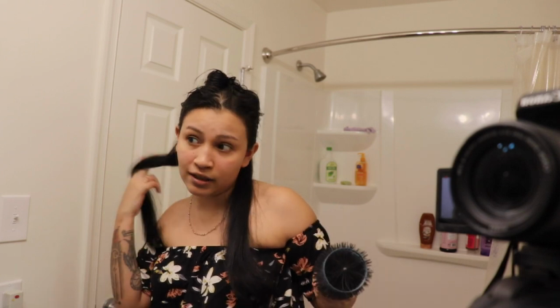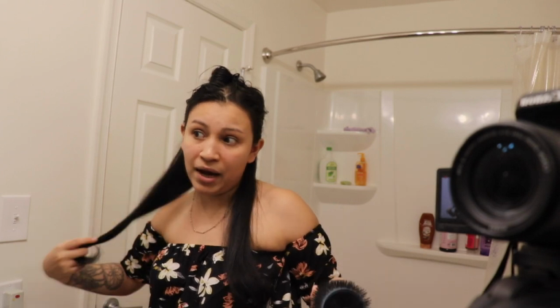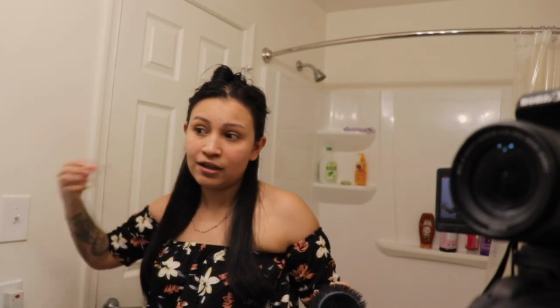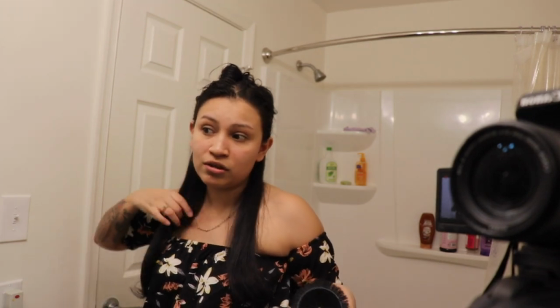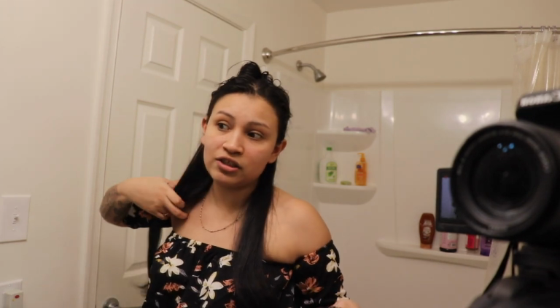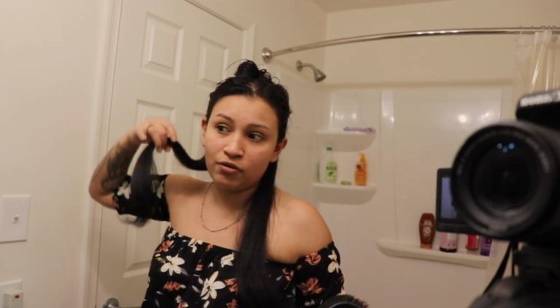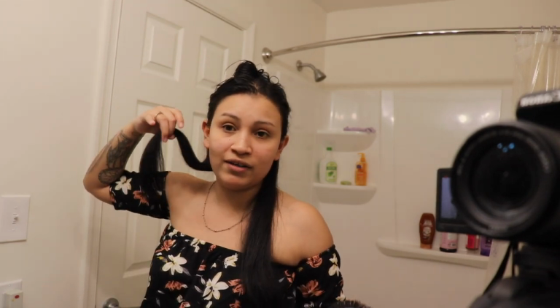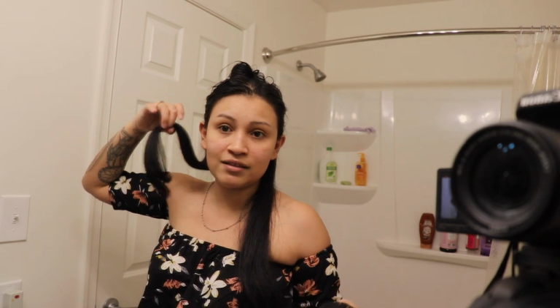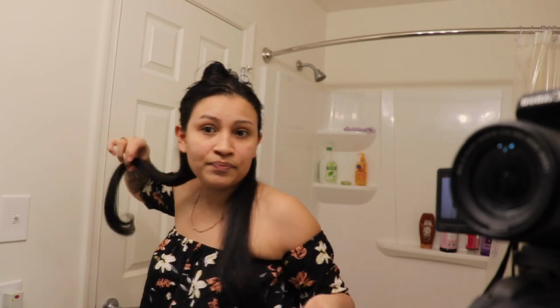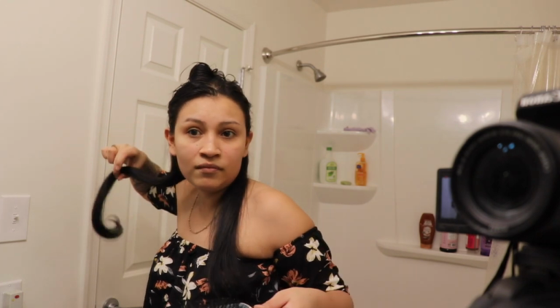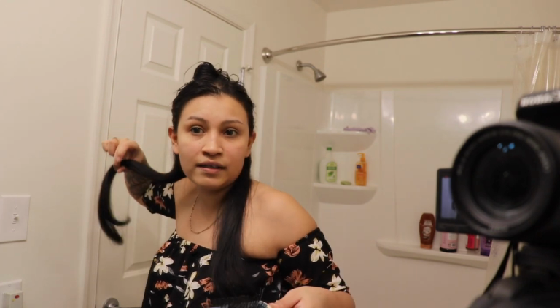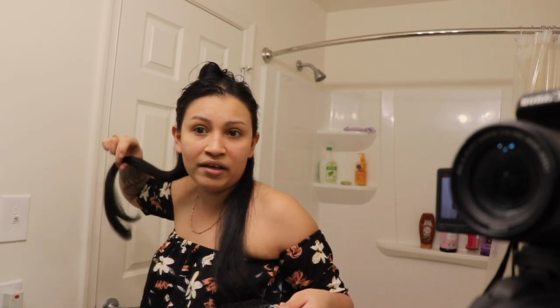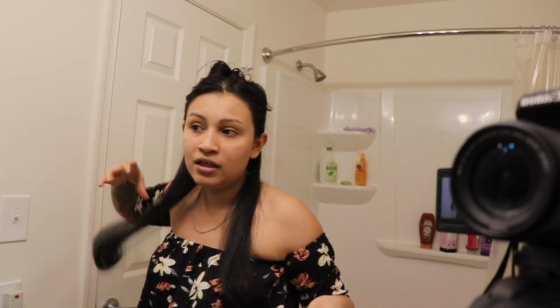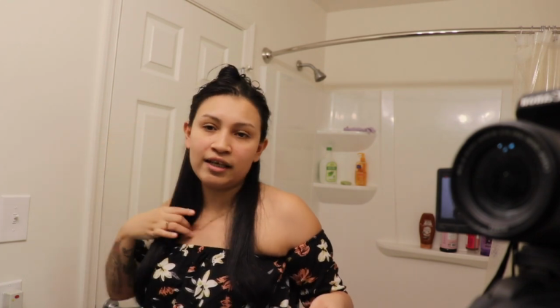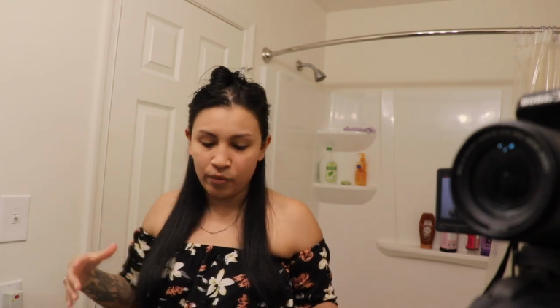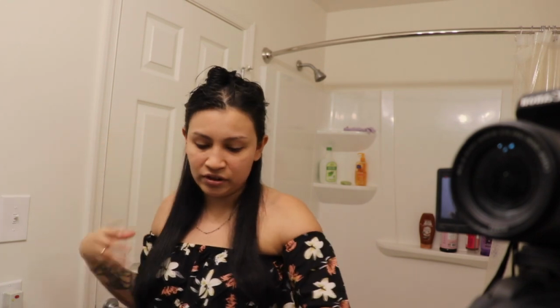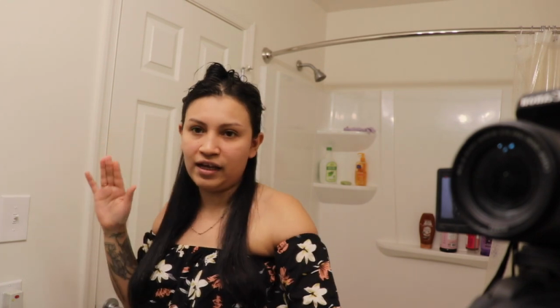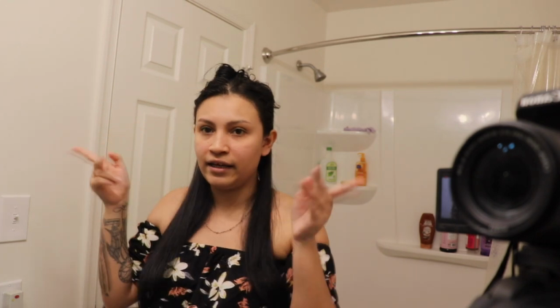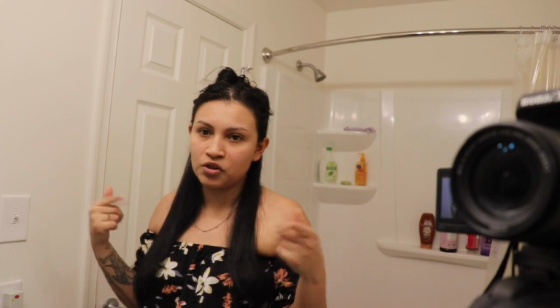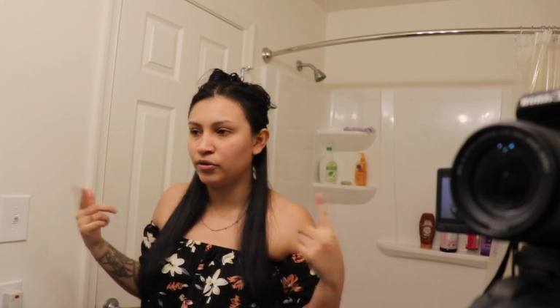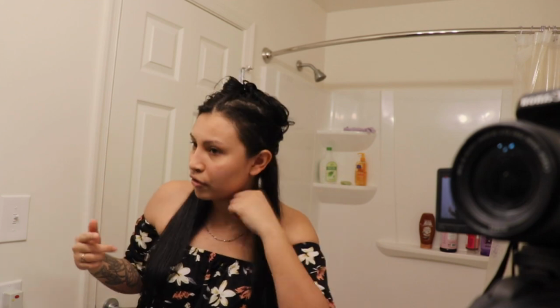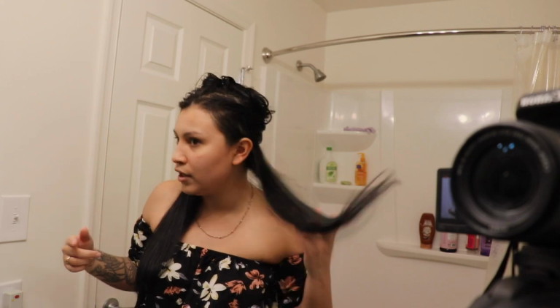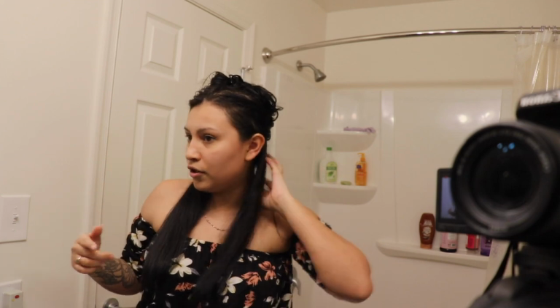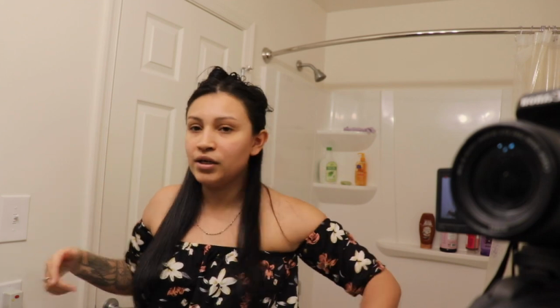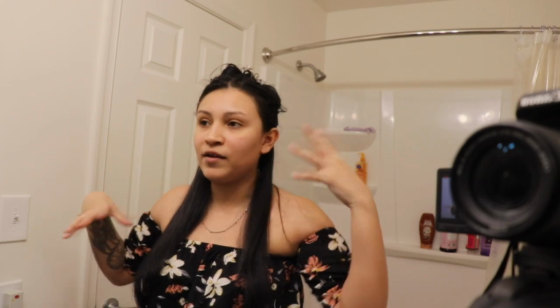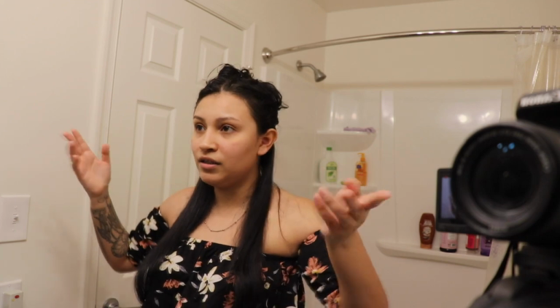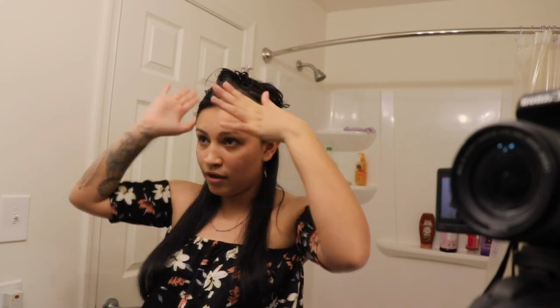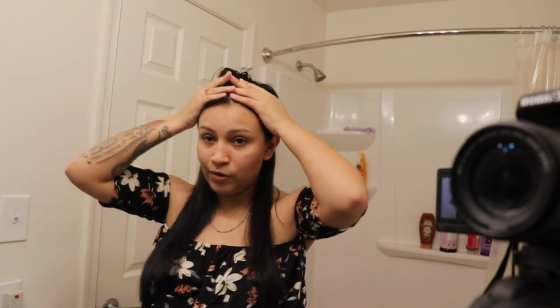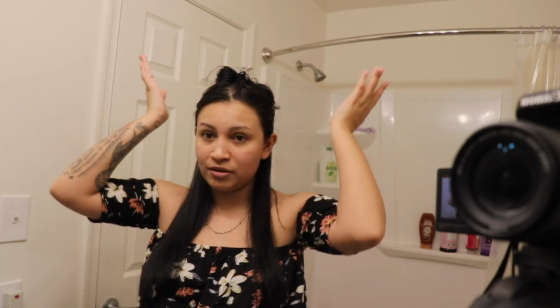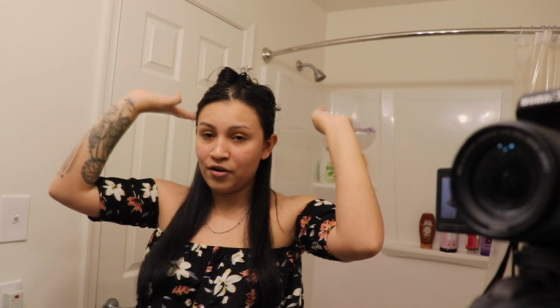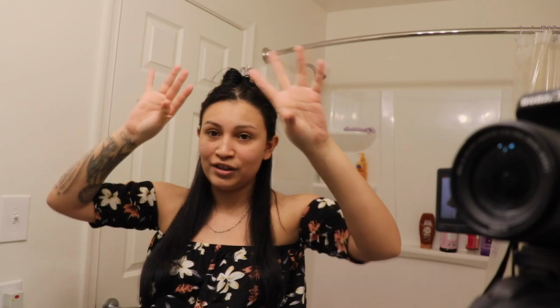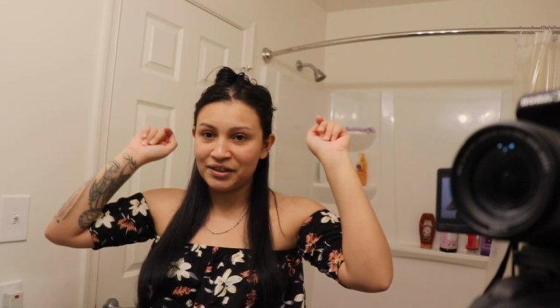It depends on how curly you want it — the longer you do it, the more curly that tip is gonna look. But I don't like it too curly, I just like a little wave like this. You can see a little wave — I just like that little wave to give it that small curve. Anyways, I'm gonna do the rest of my hair now.